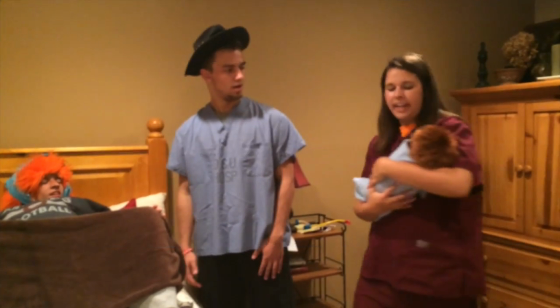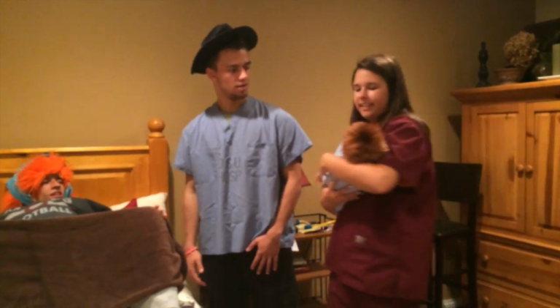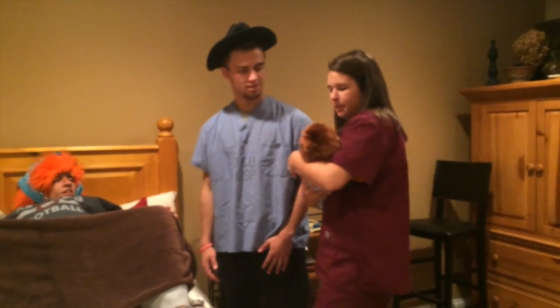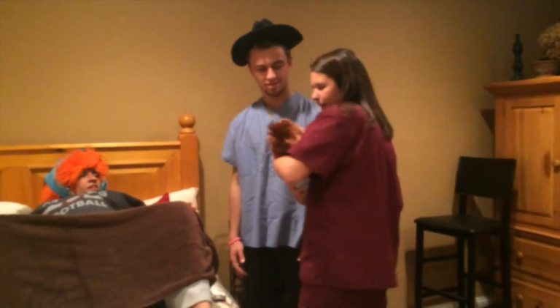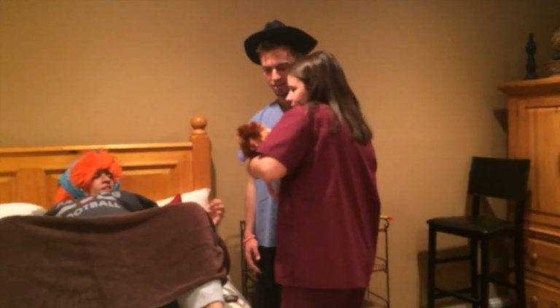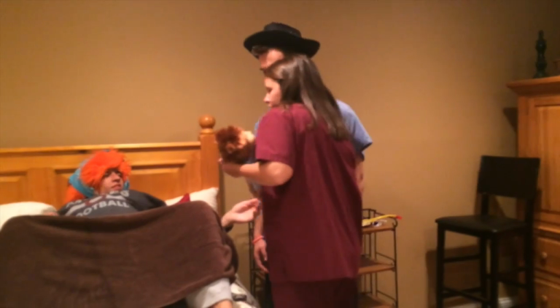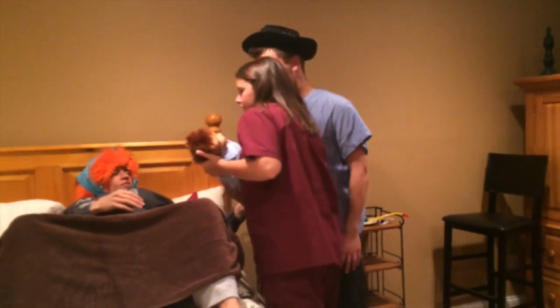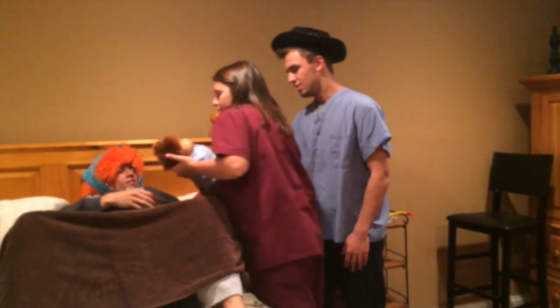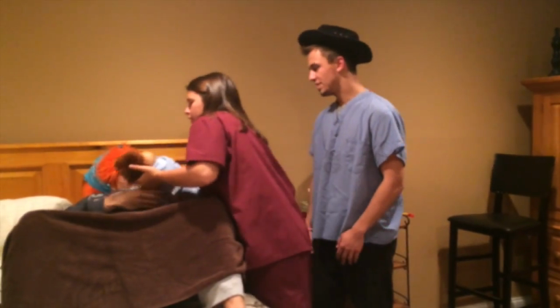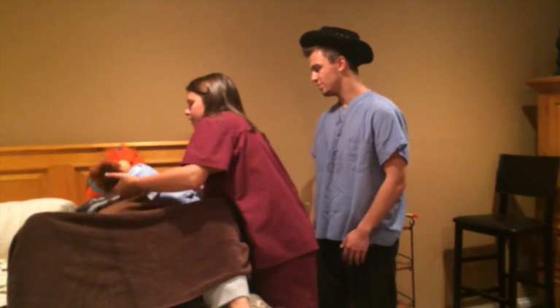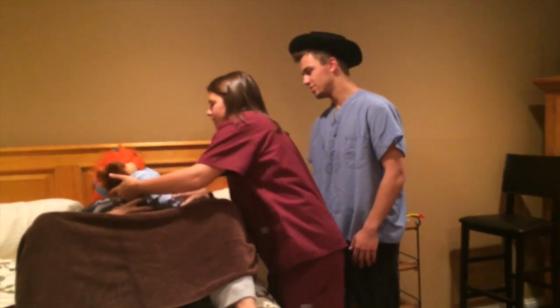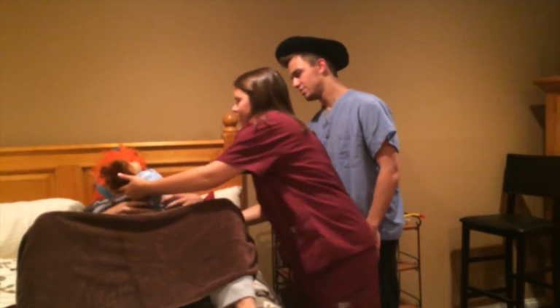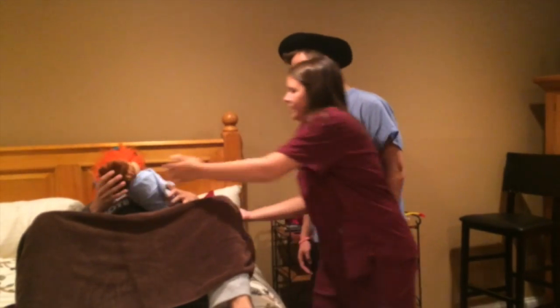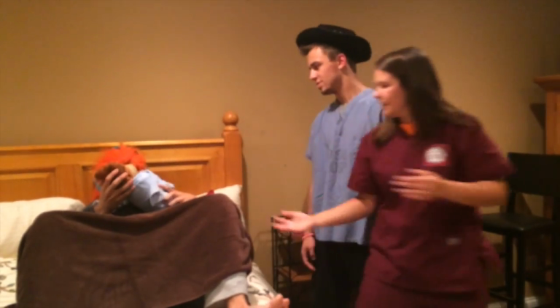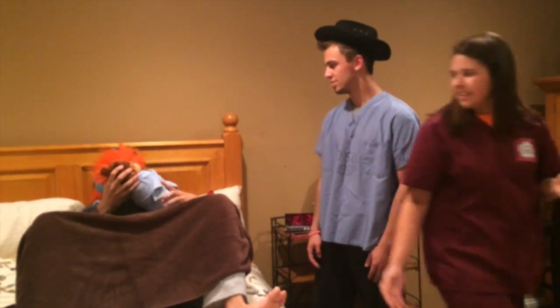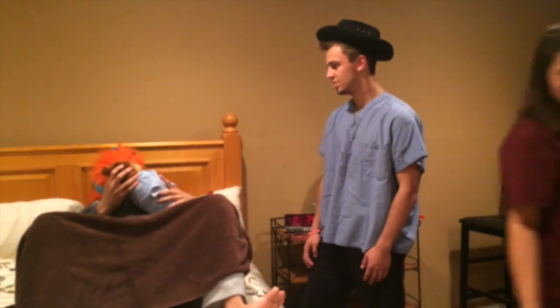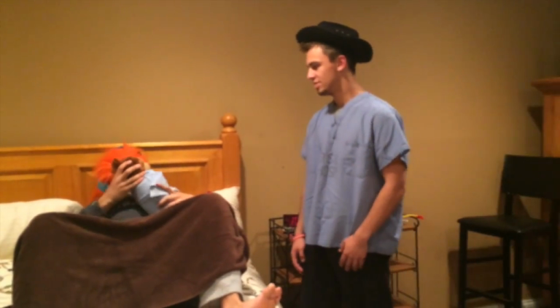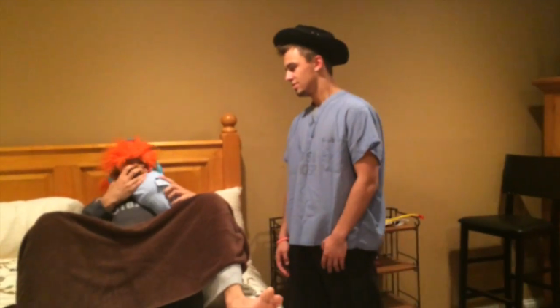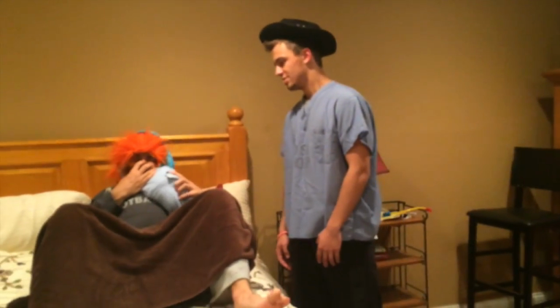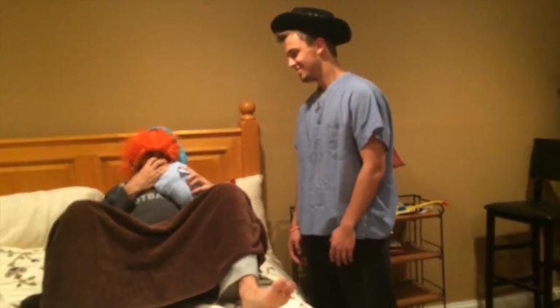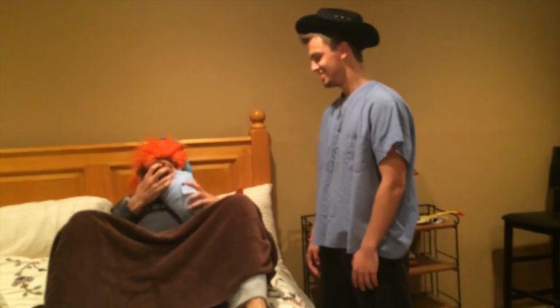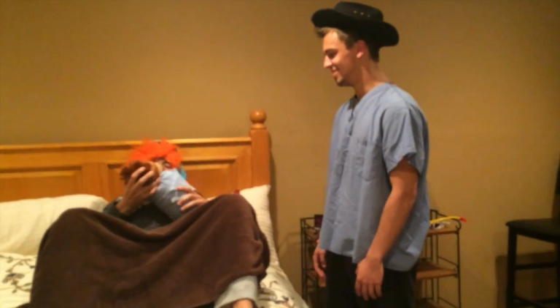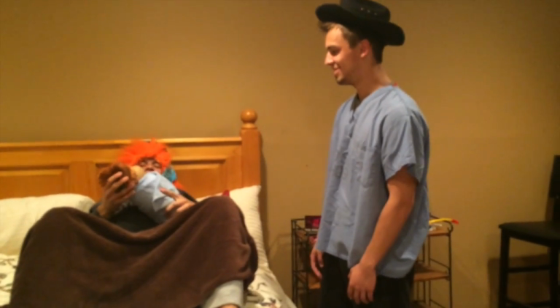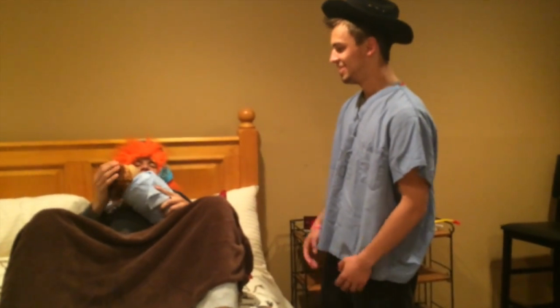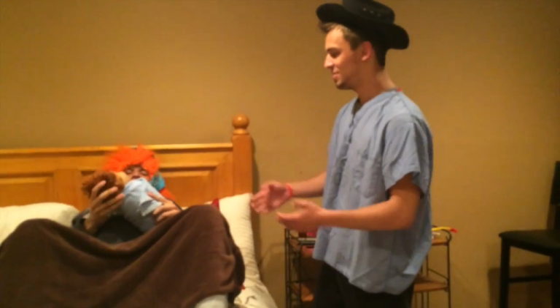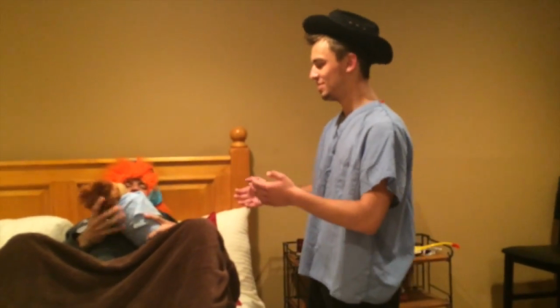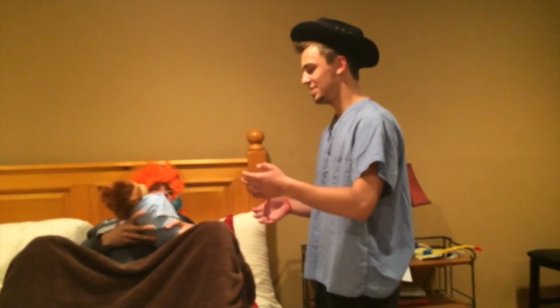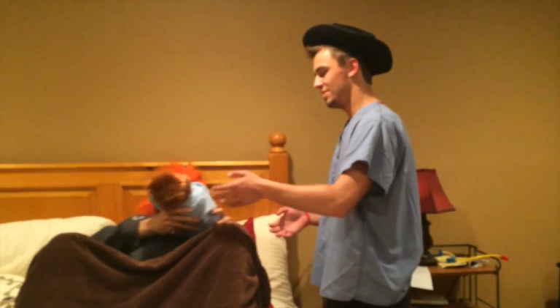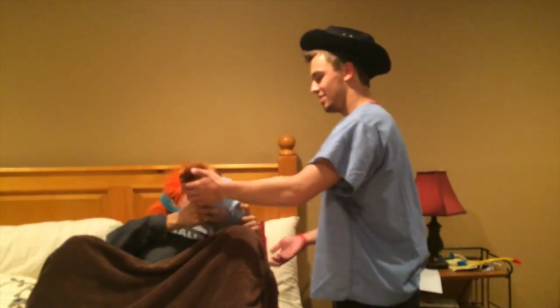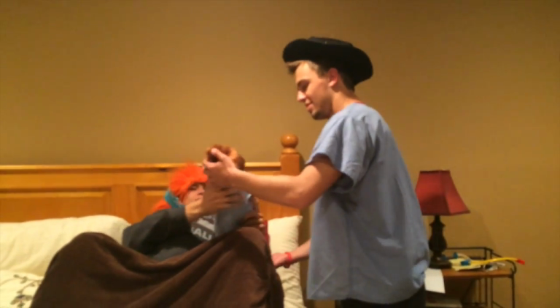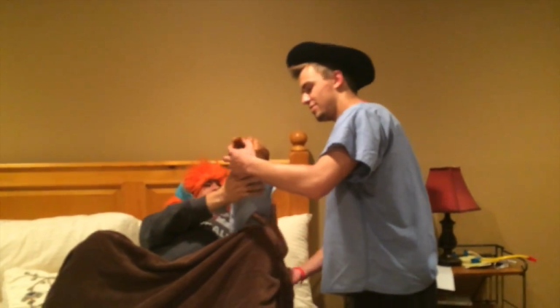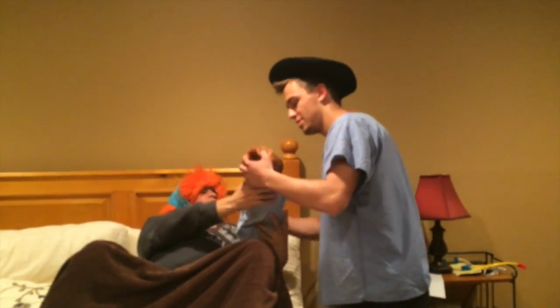Alright, here's your baby — you can think of a name for it. Be careful. I think it's your name, Jose. Oh, let me see it, let me see. Careful!